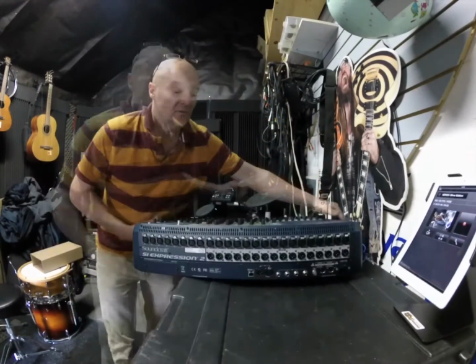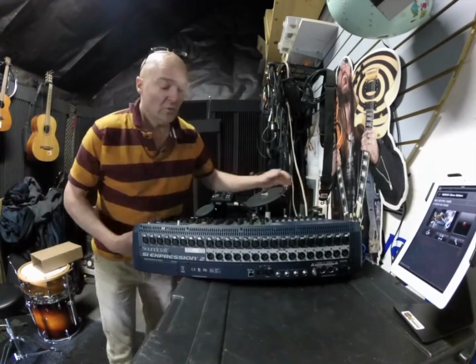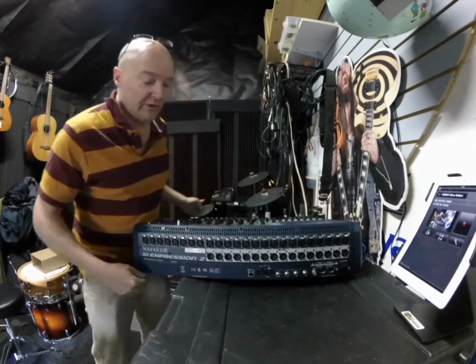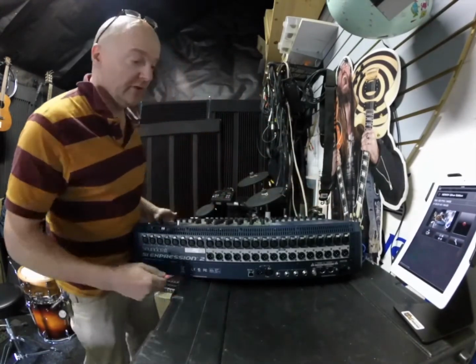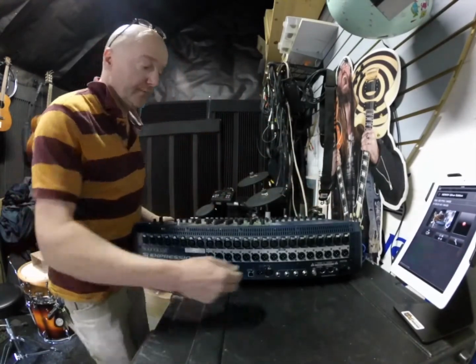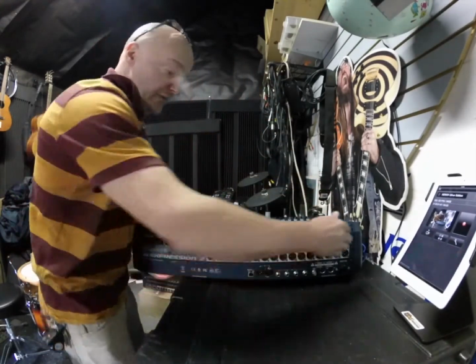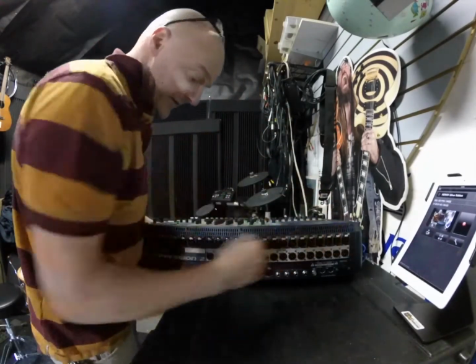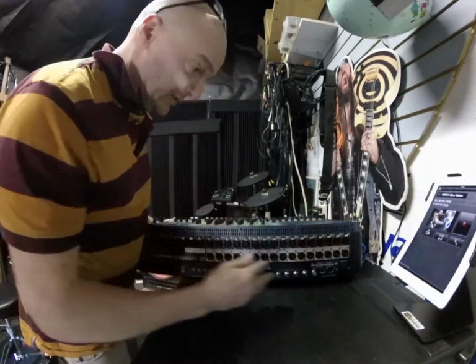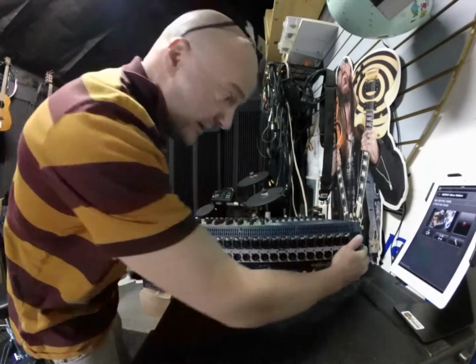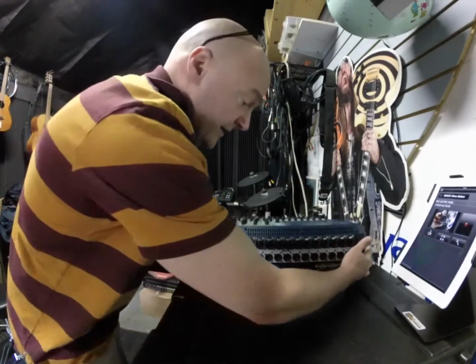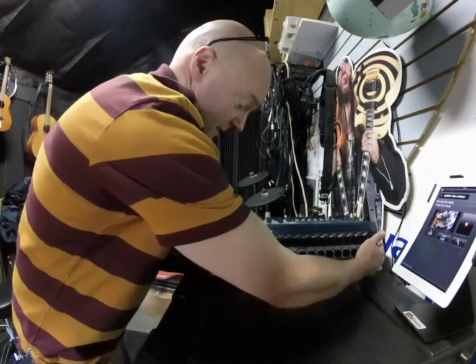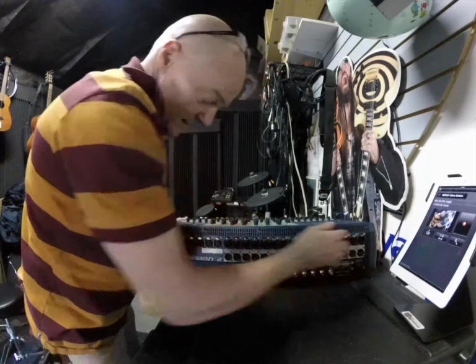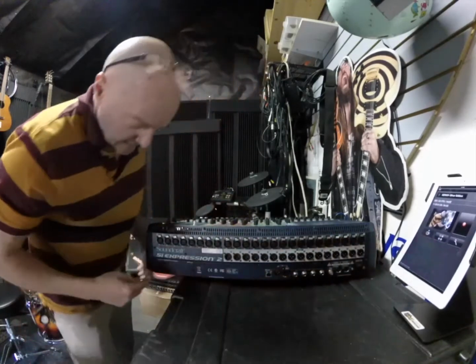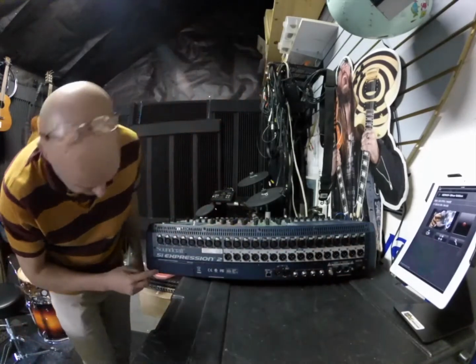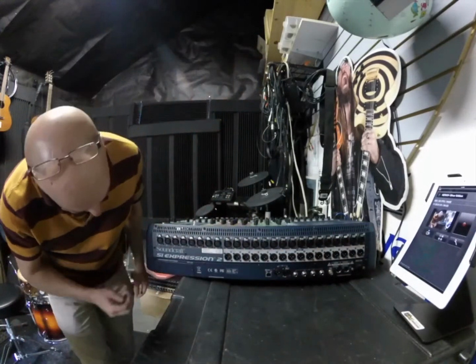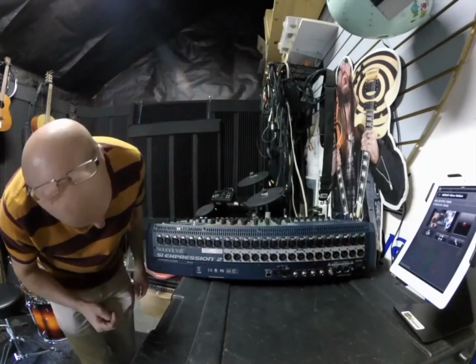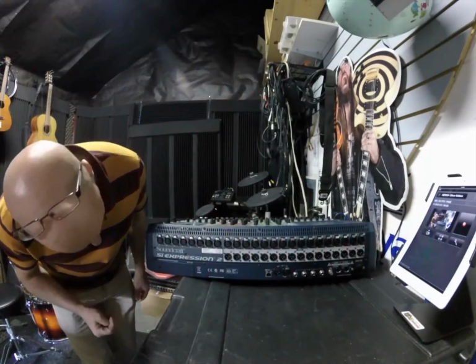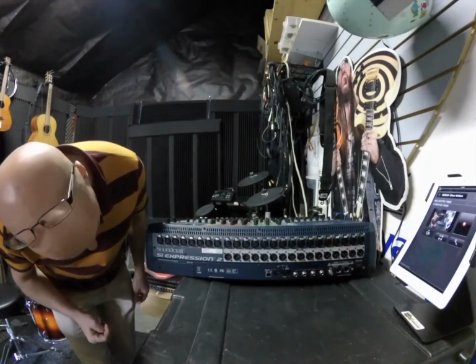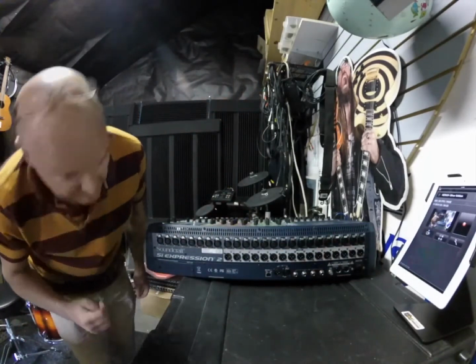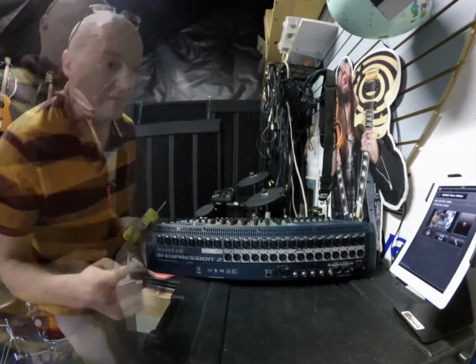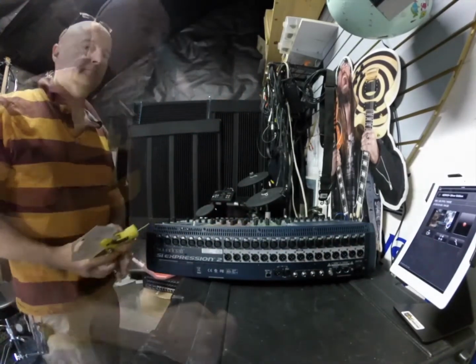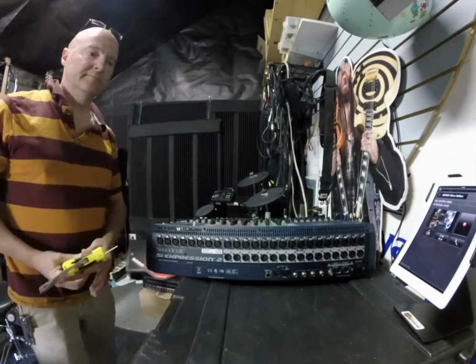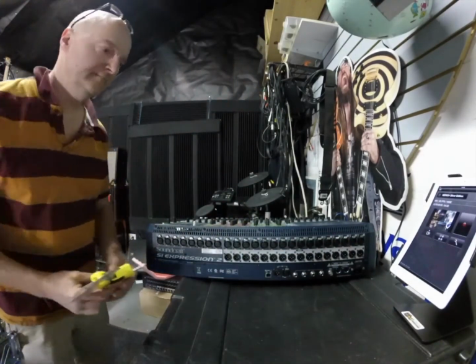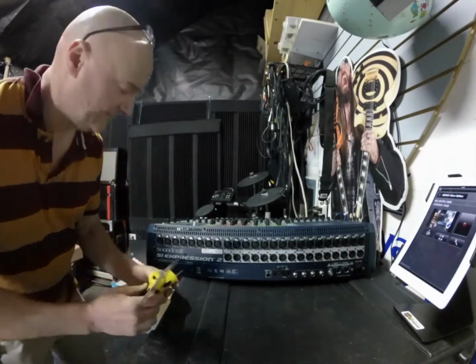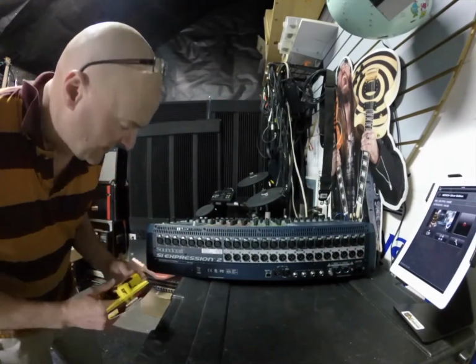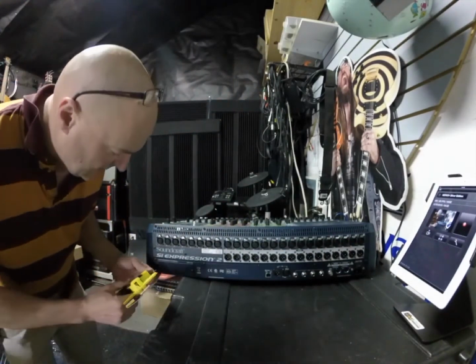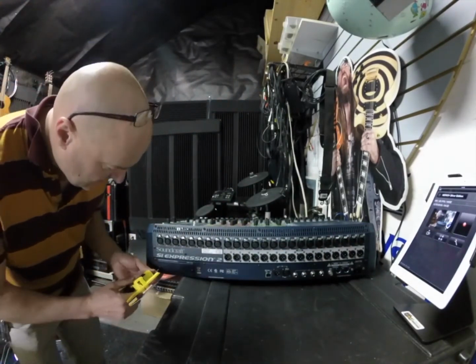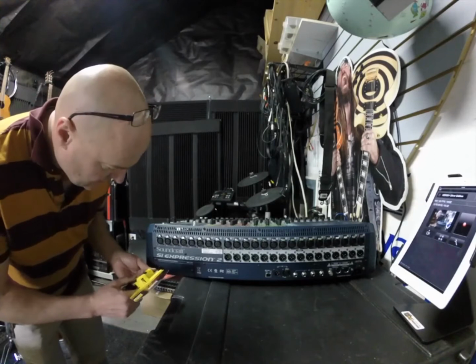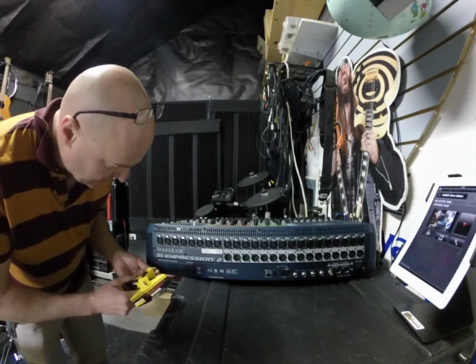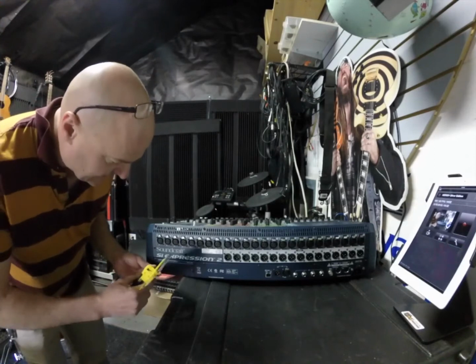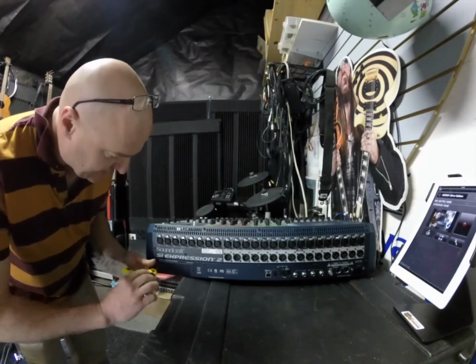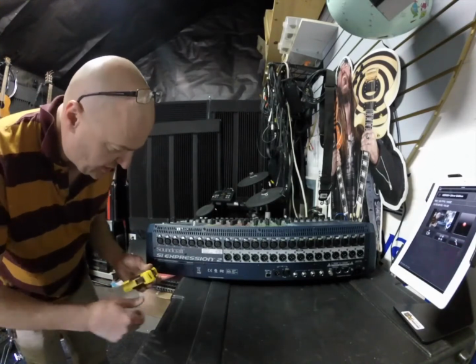We've got everything unplugged. I'm going to find a screwdriver for this. Alright, let's take this thing apart.